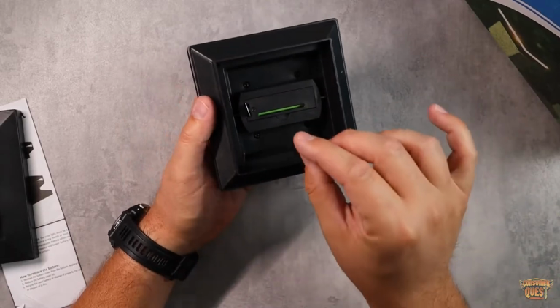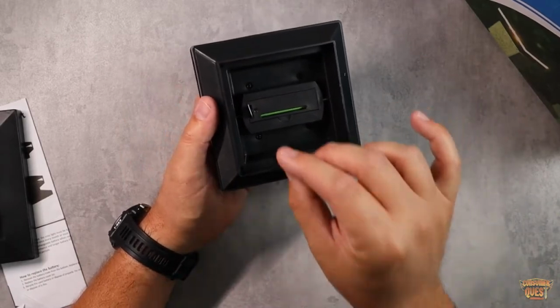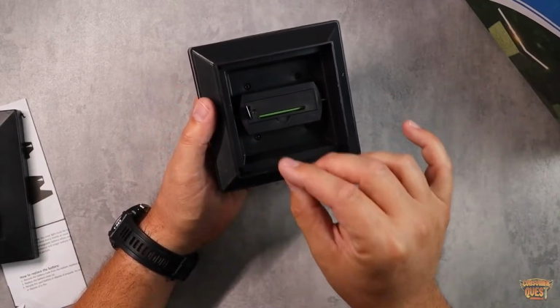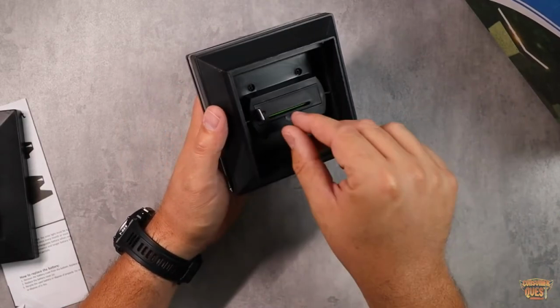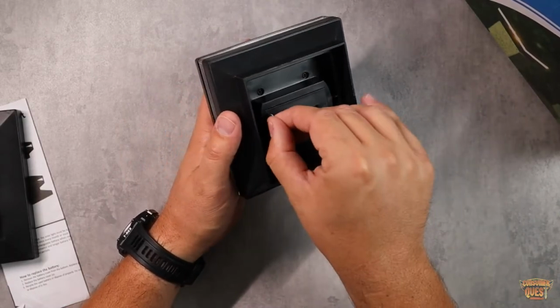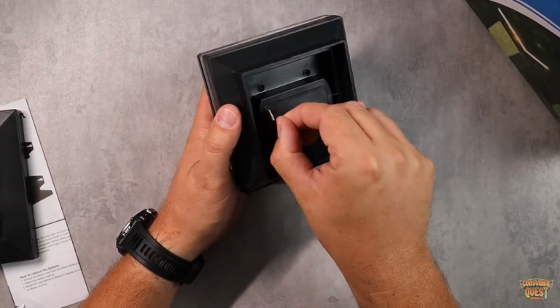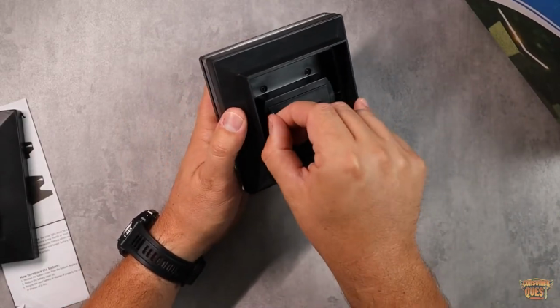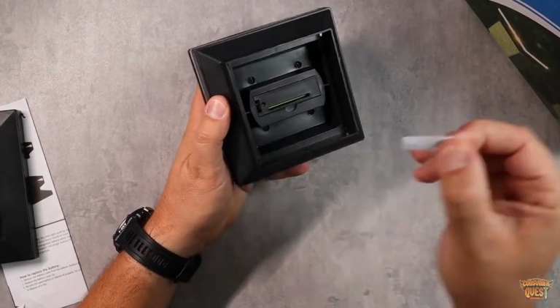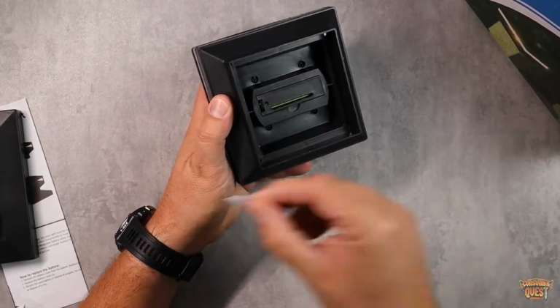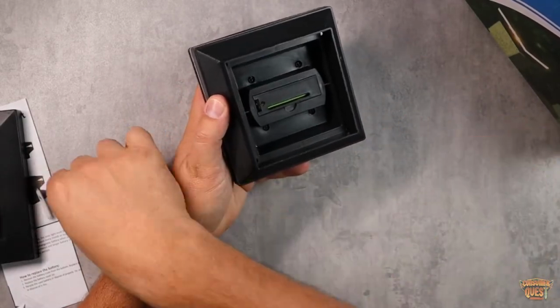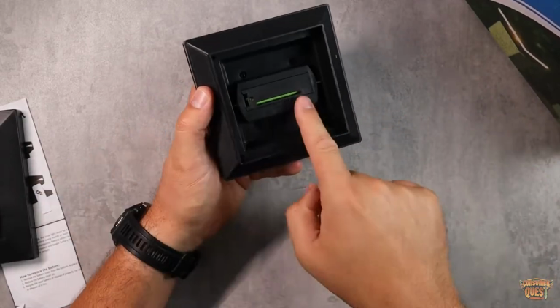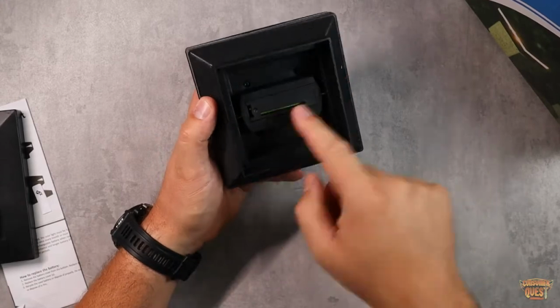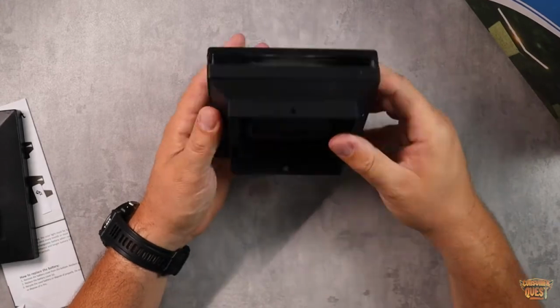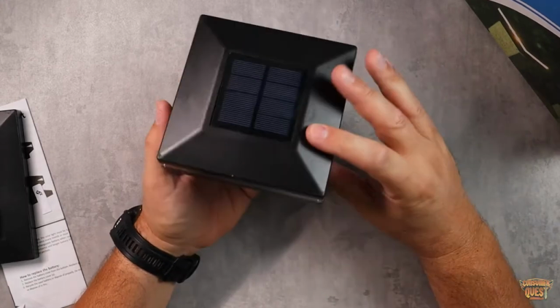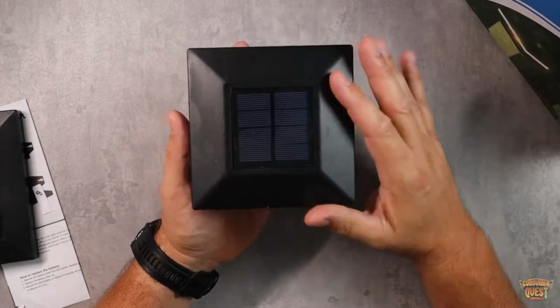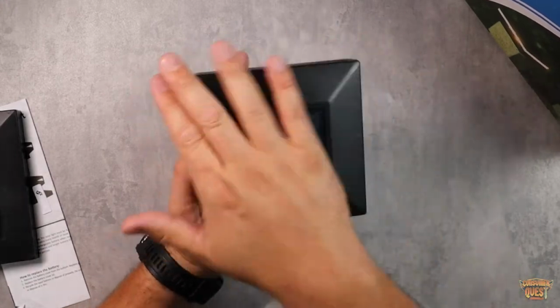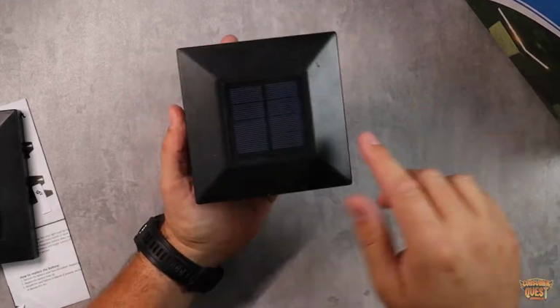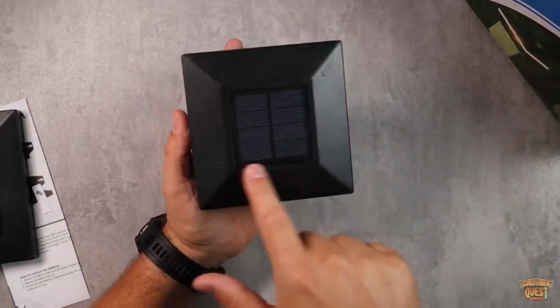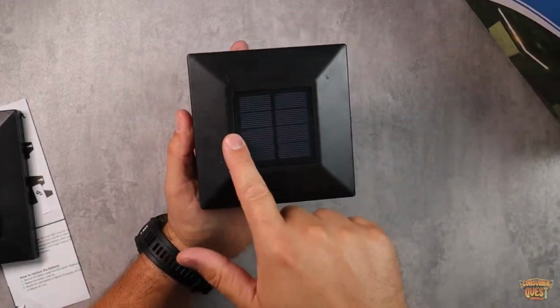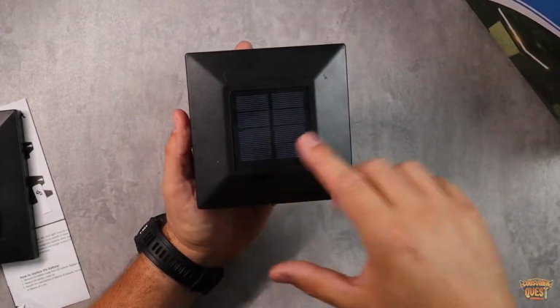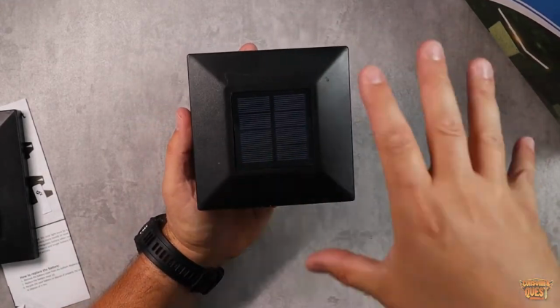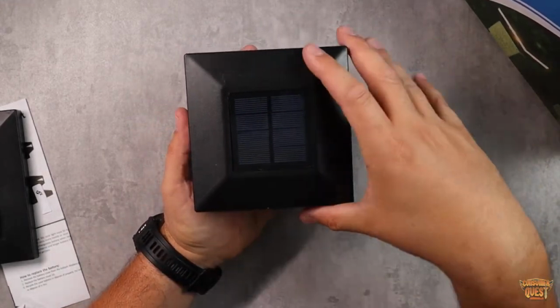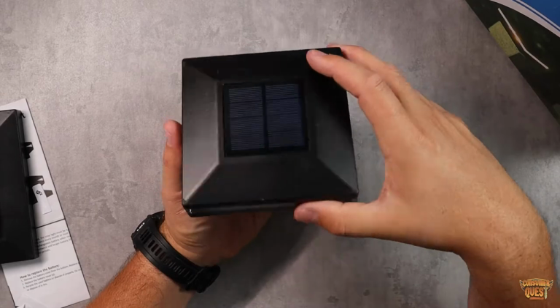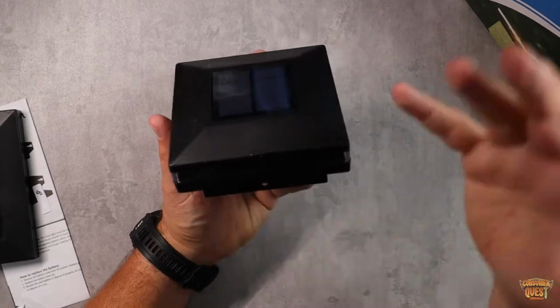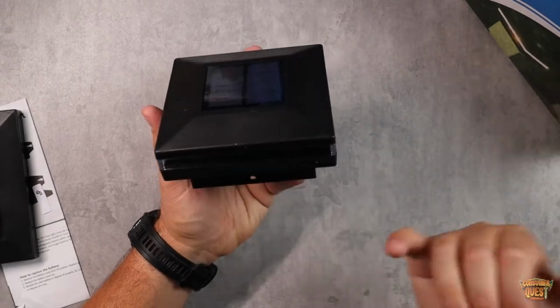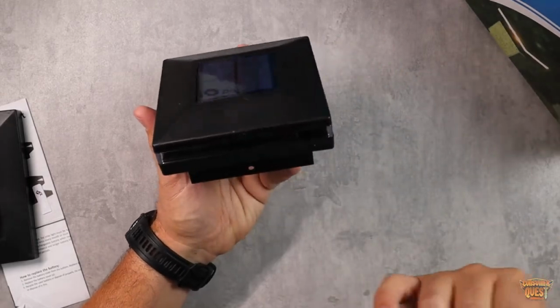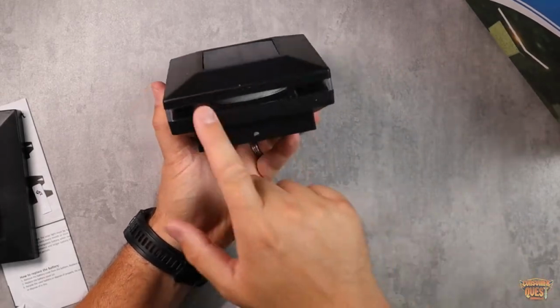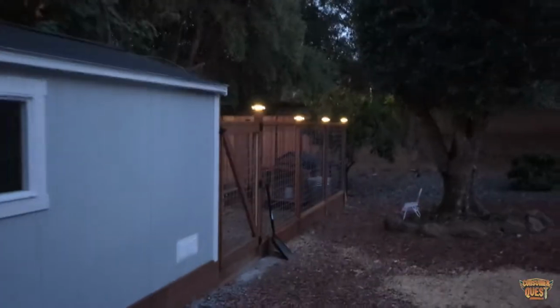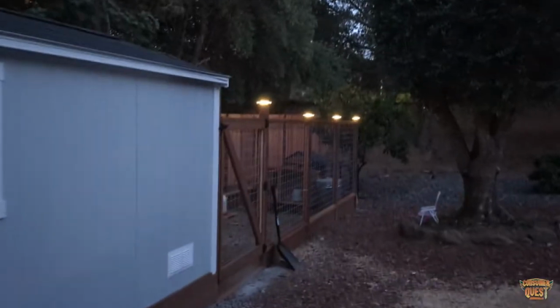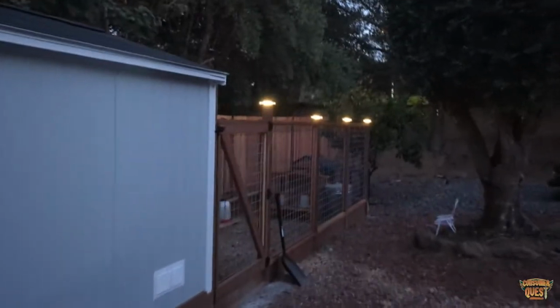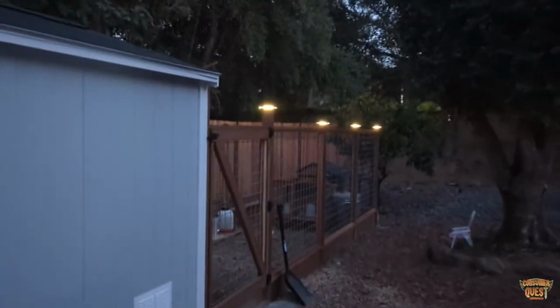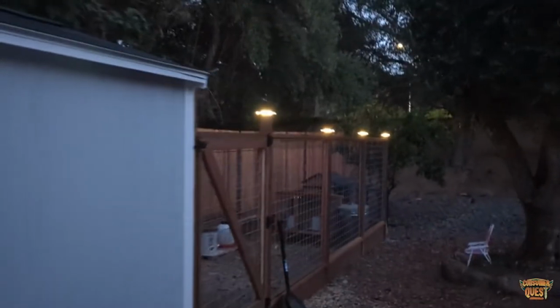Before you put them on and install them, make sure you pull out this tab right here, which releases the battery so that it can start charging. During the day, the solar panel on top is going to charge the battery in these lights, and as soon as the sun goes down, they're going to light up with a nice LED light.